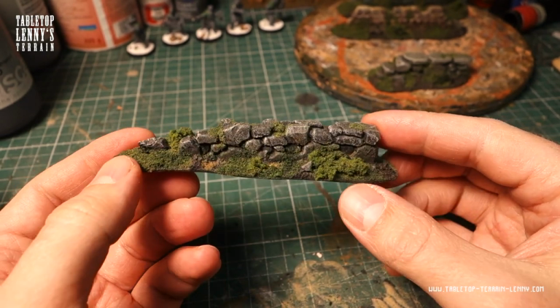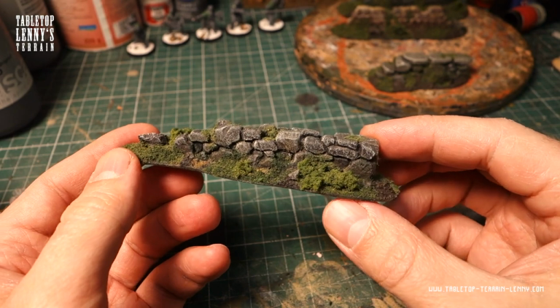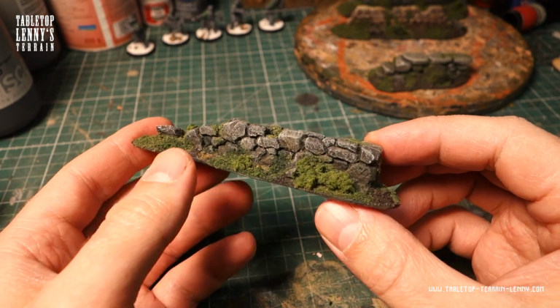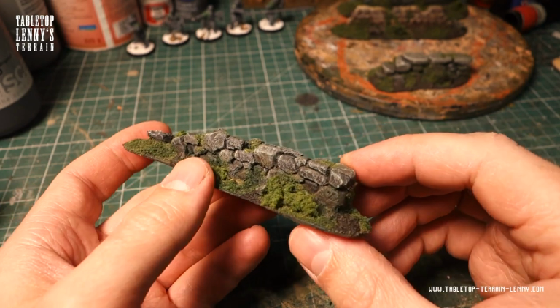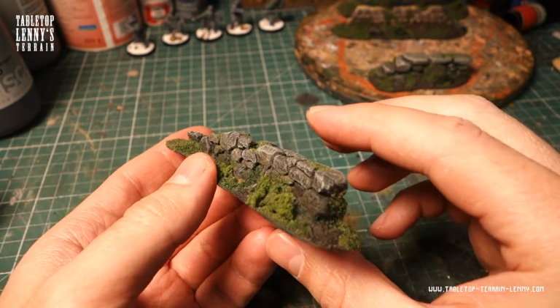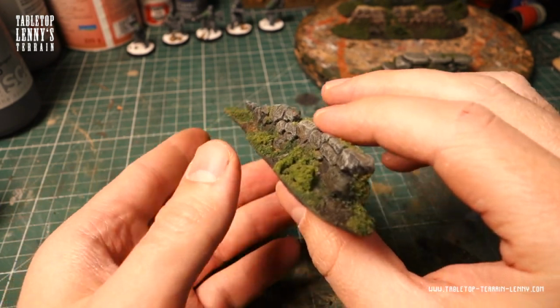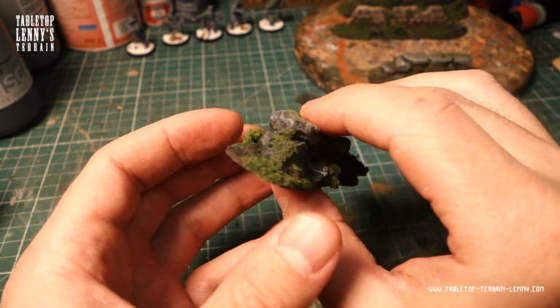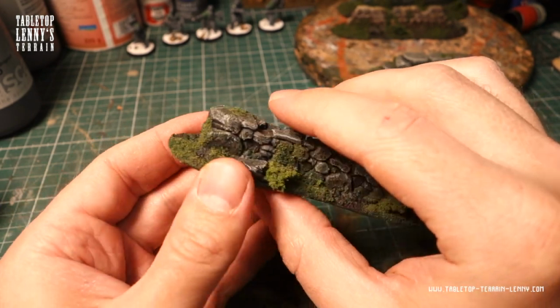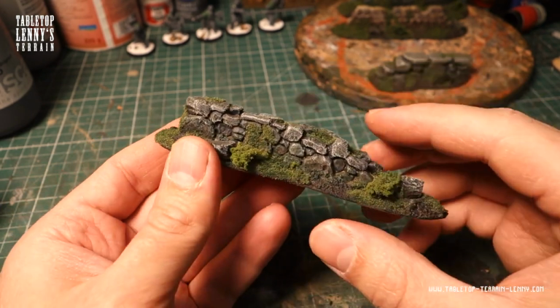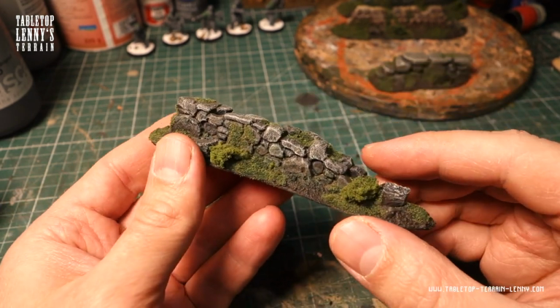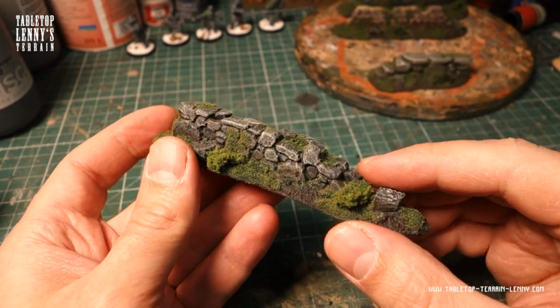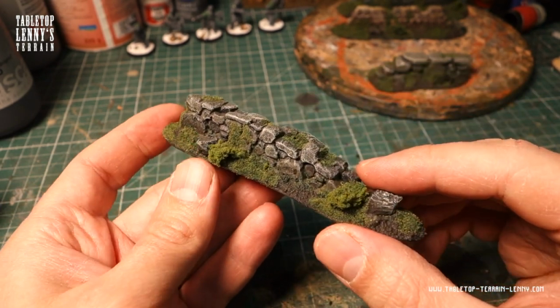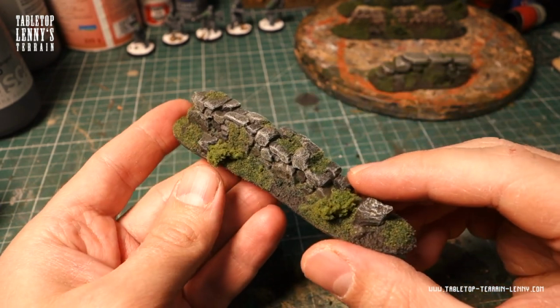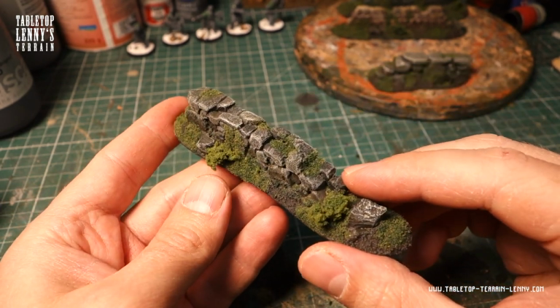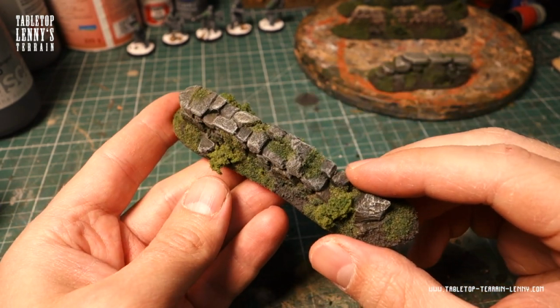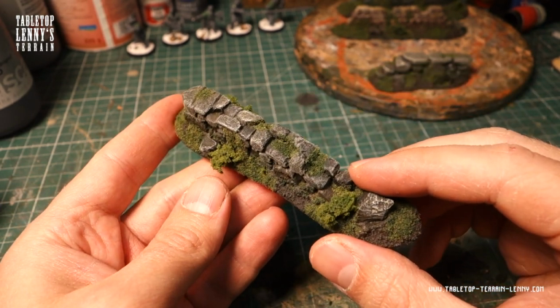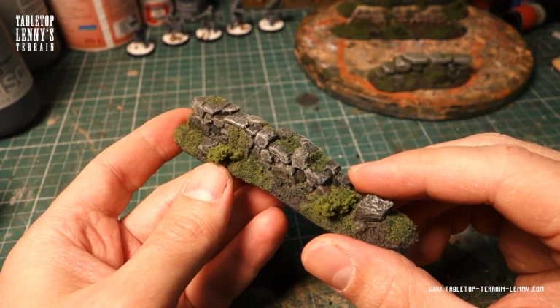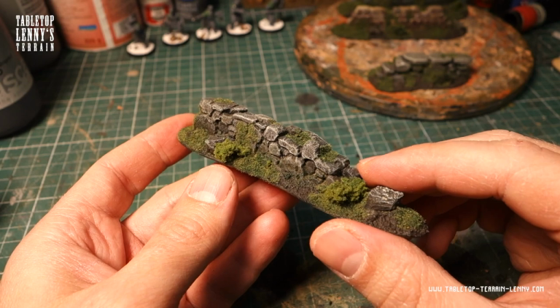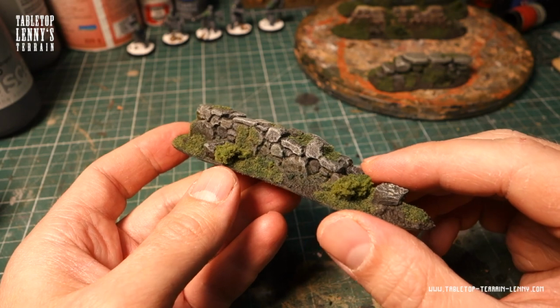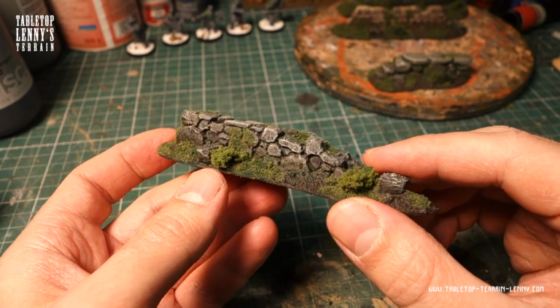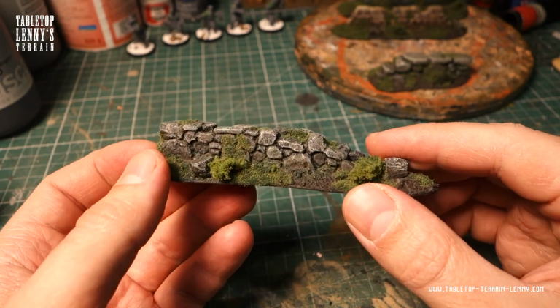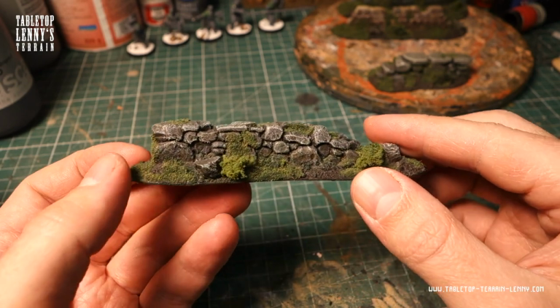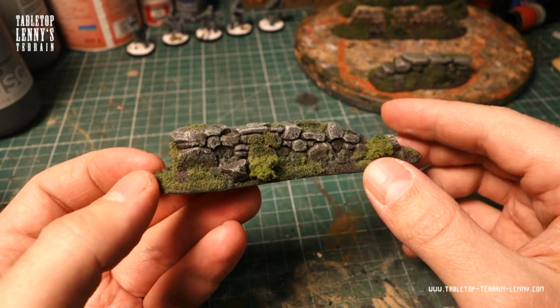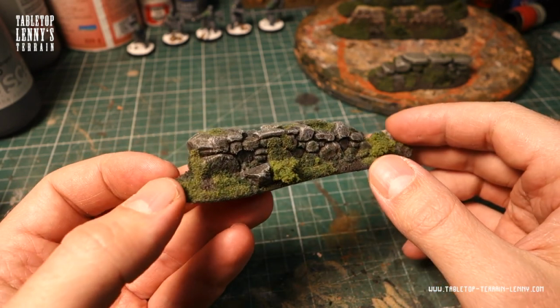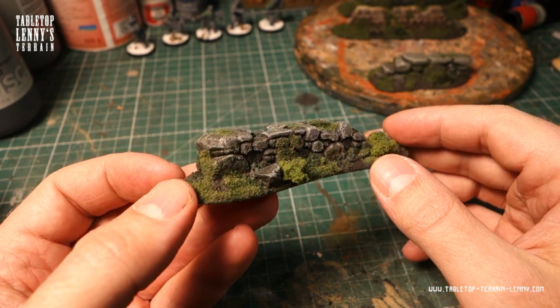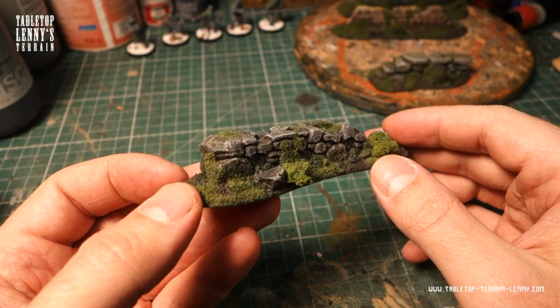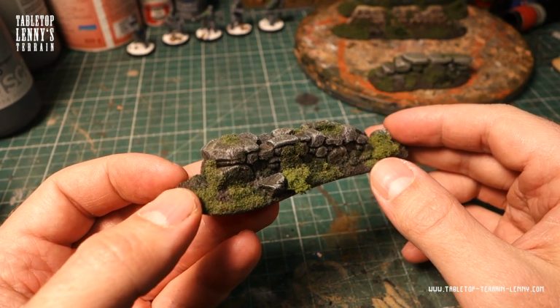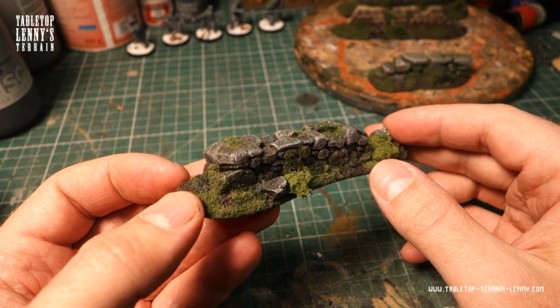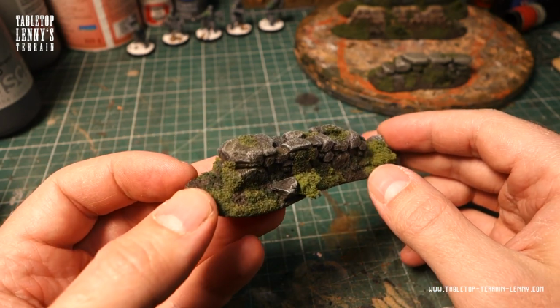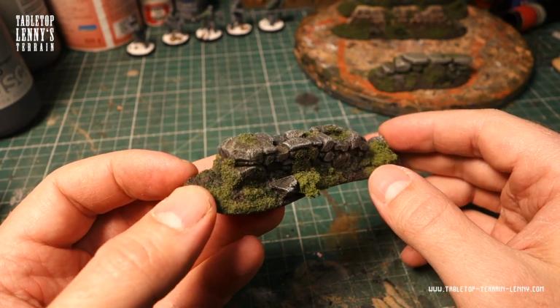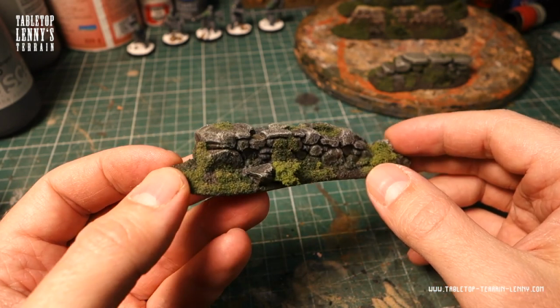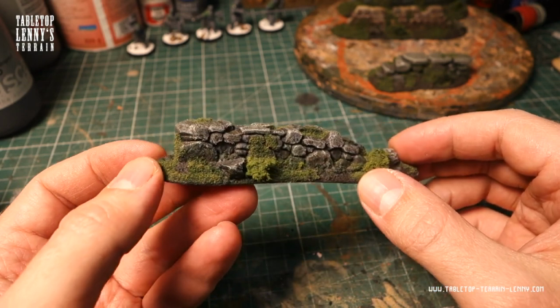Greetings ladies and gentlemen, hope you are all doing good. This video is about painting a foam stone wall, which I make for a terrain article on Patreon.